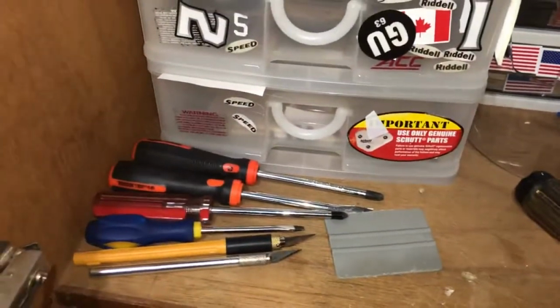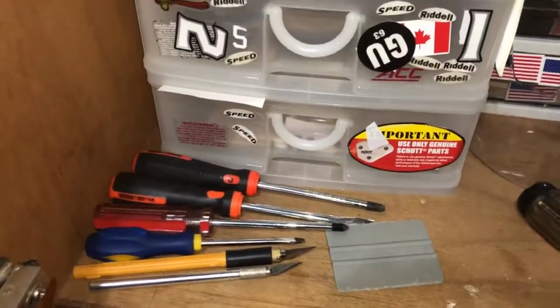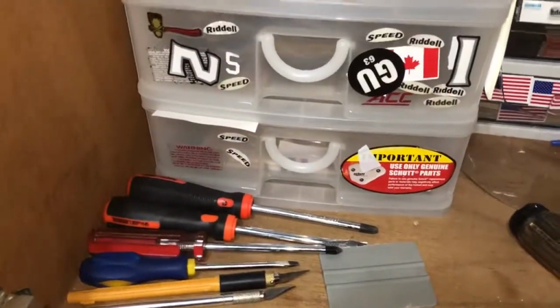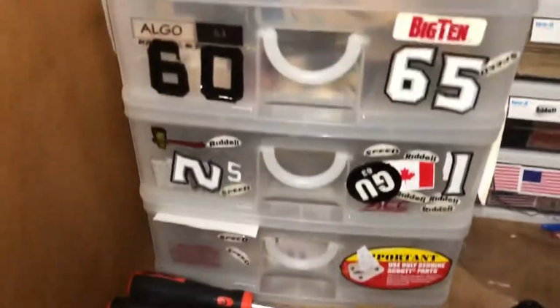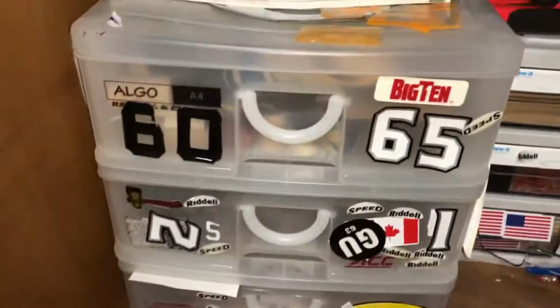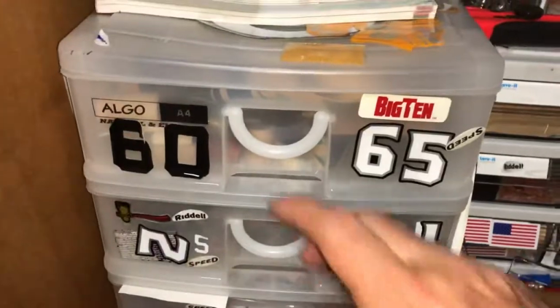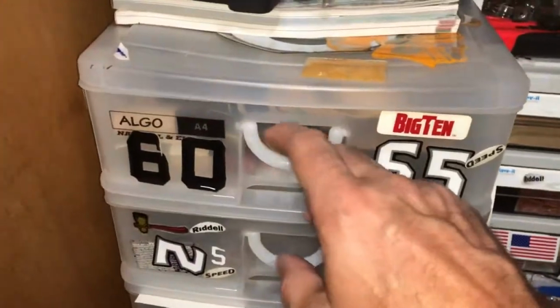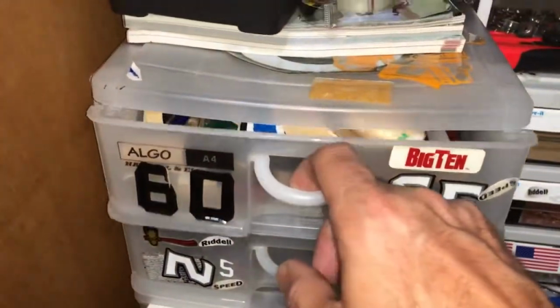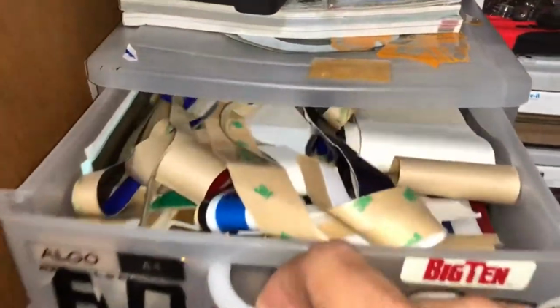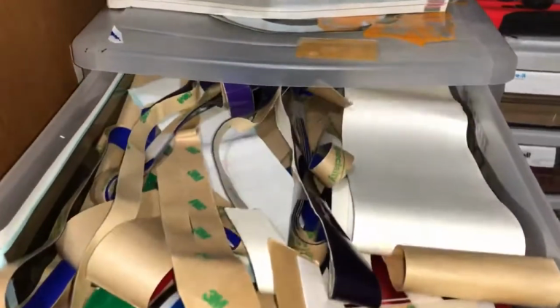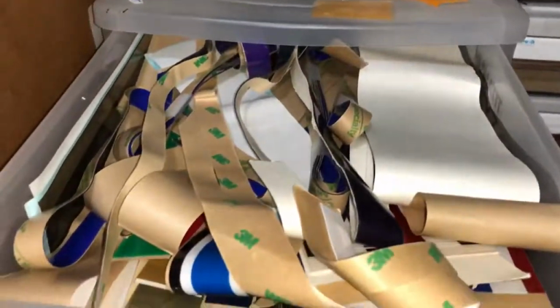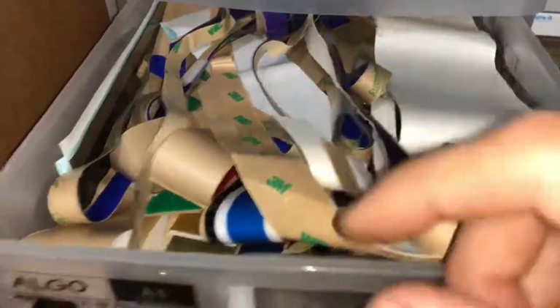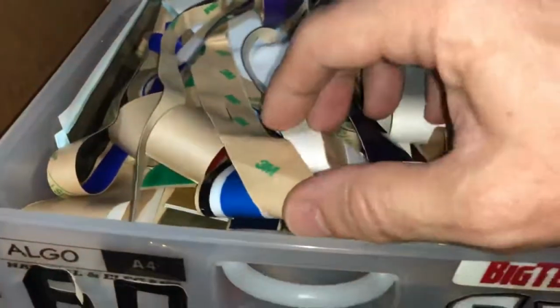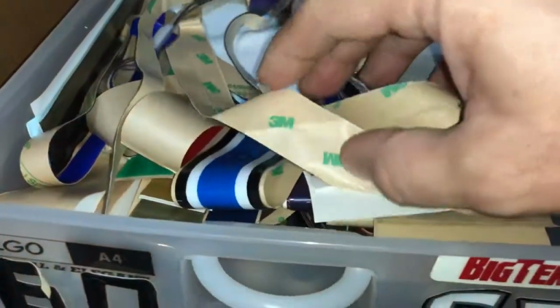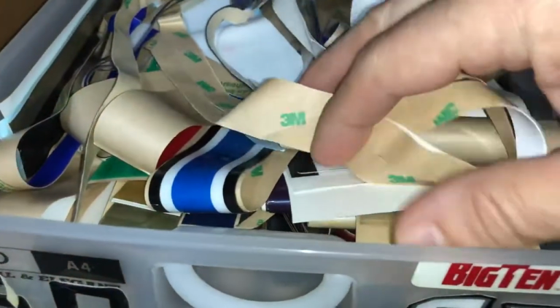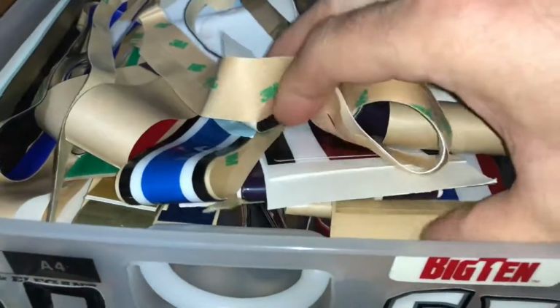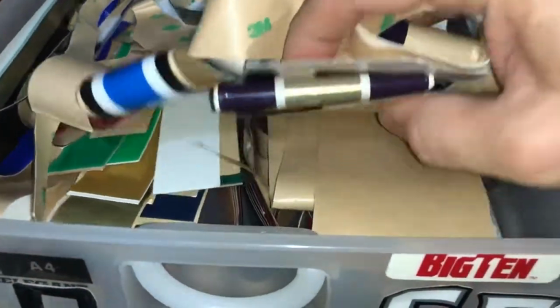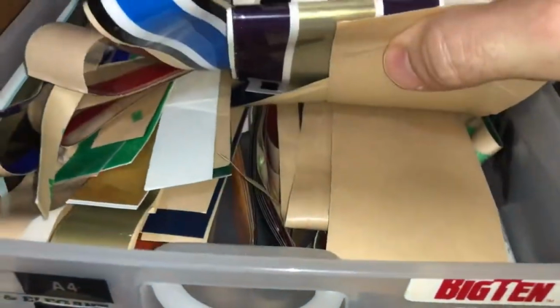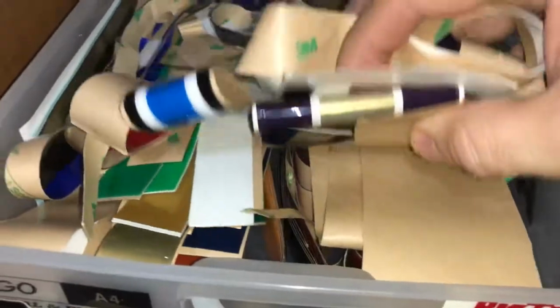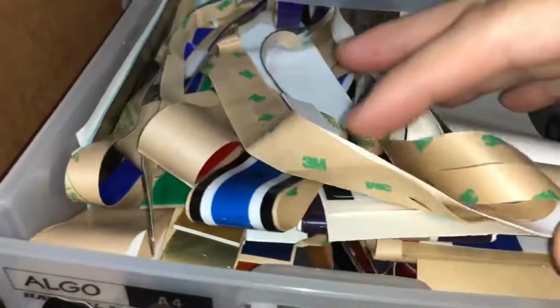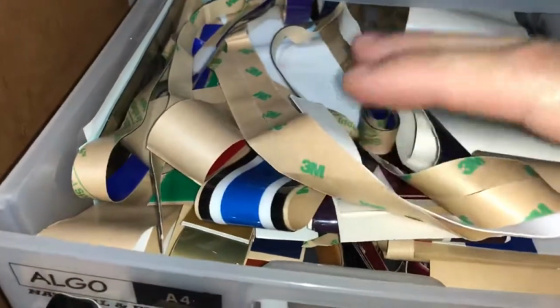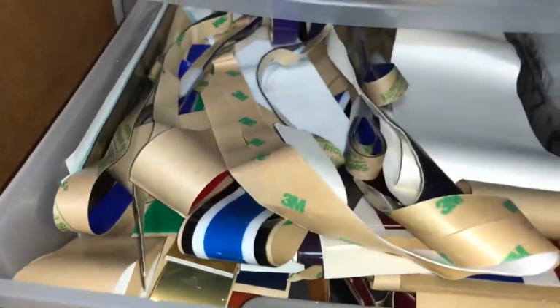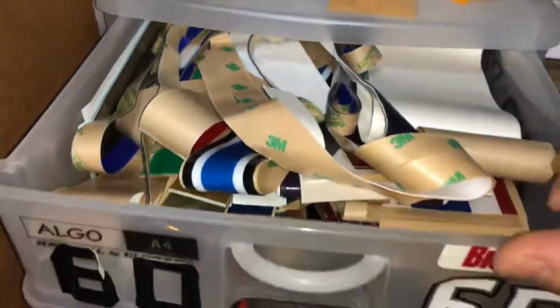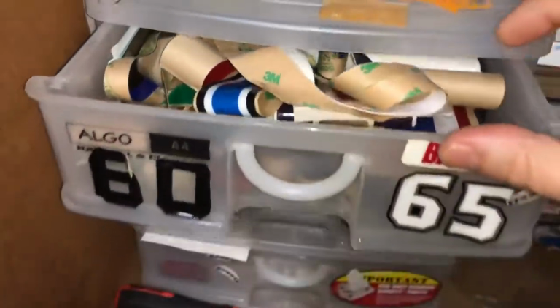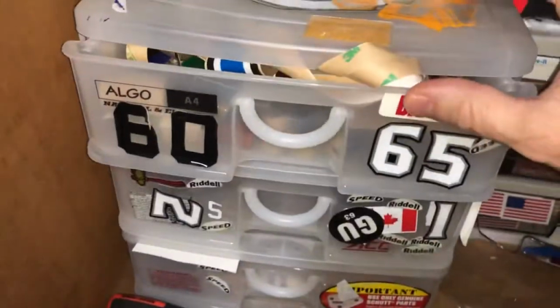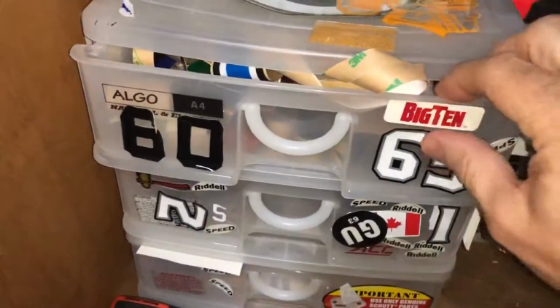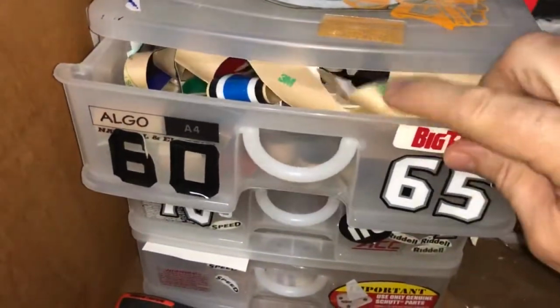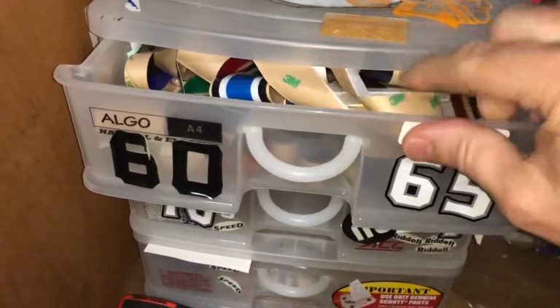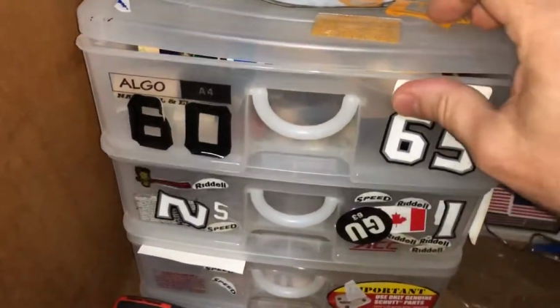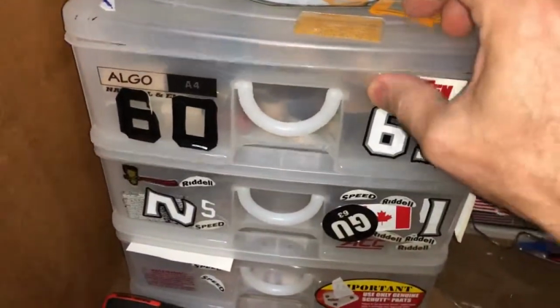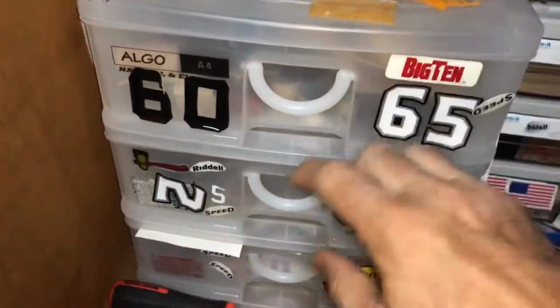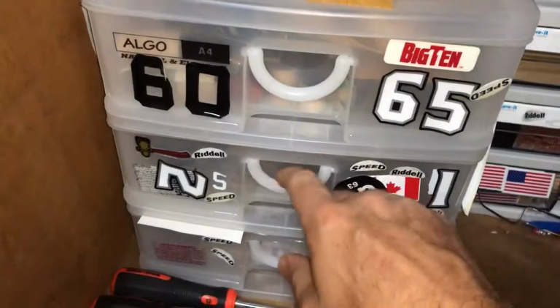Here's the tools that I use. Here's a drawer full of all kinds of stripes. I've got some spares, so if I dig in there I can usually find what I'm looking for.